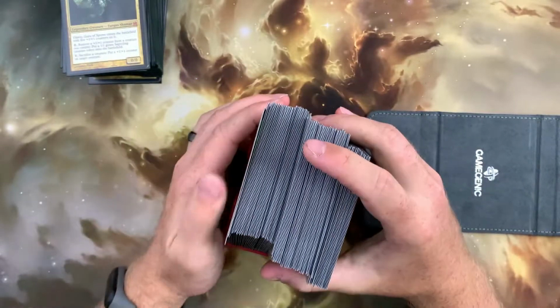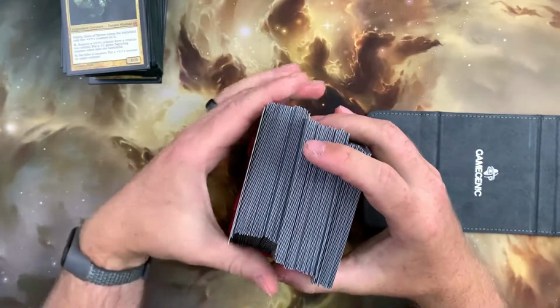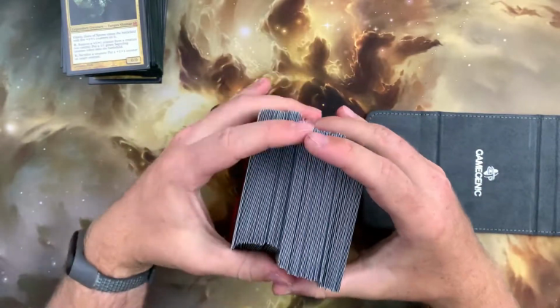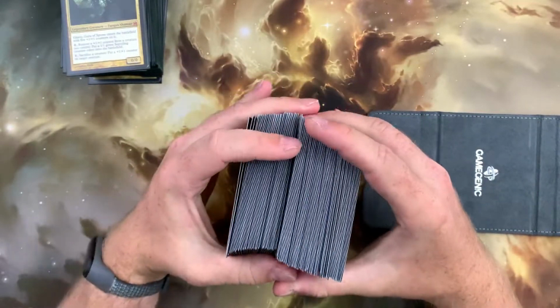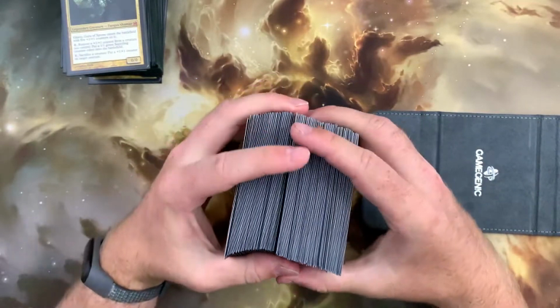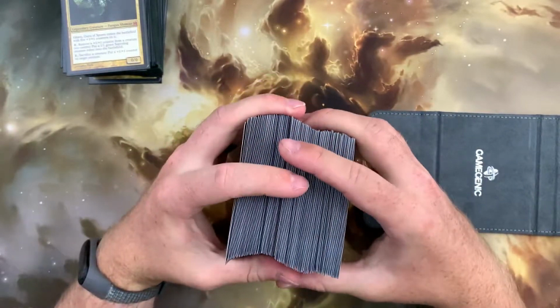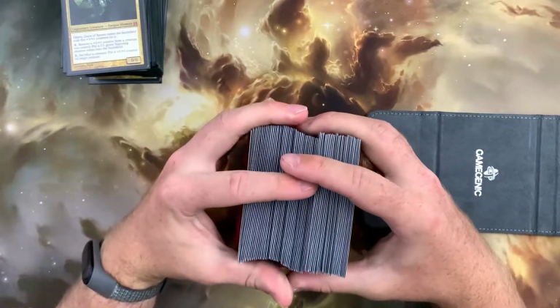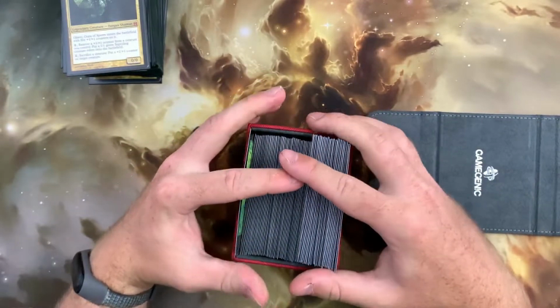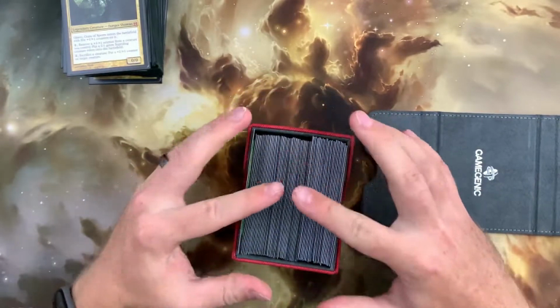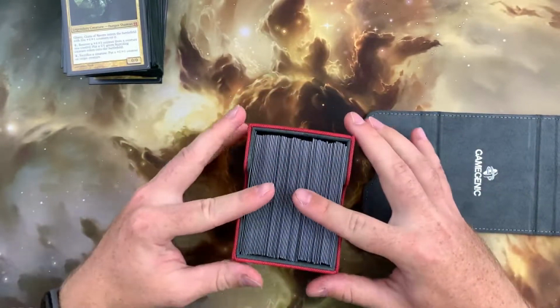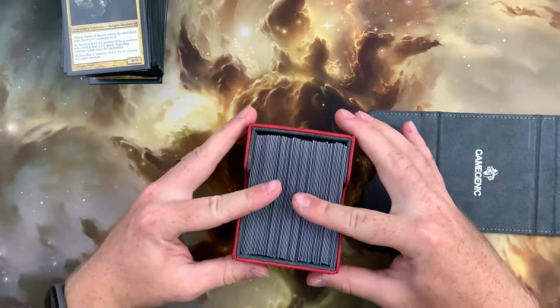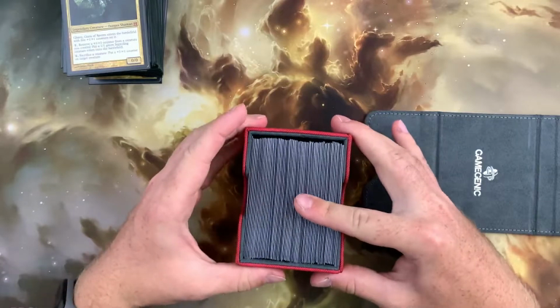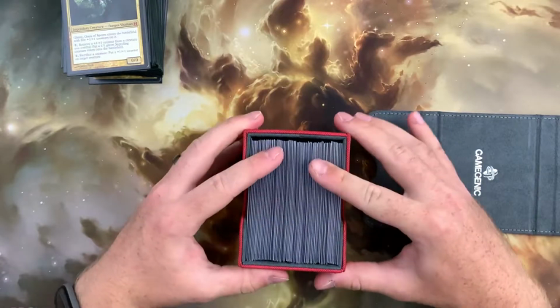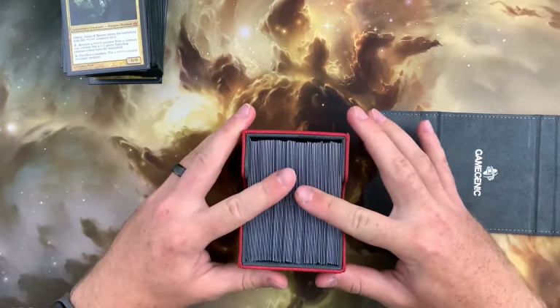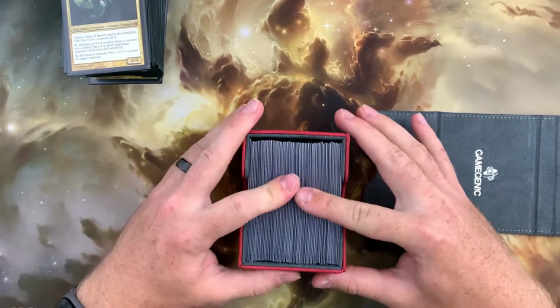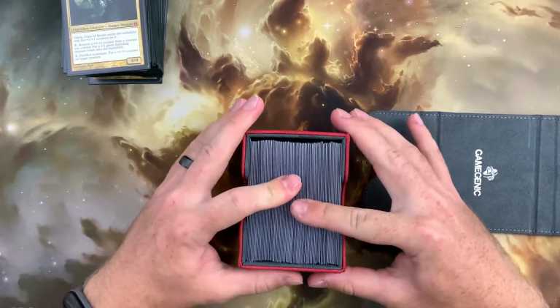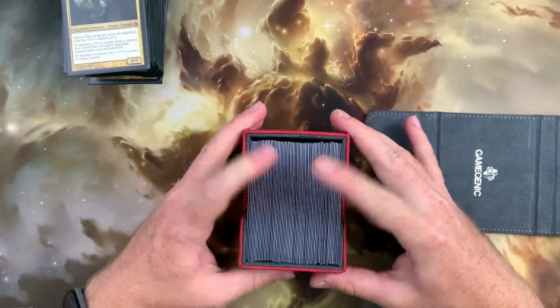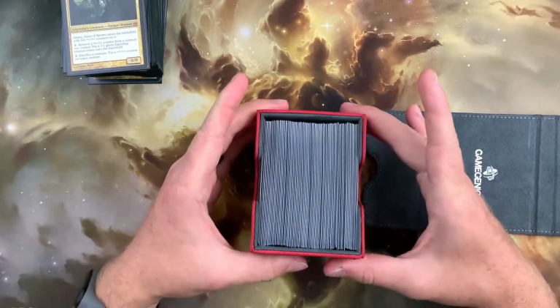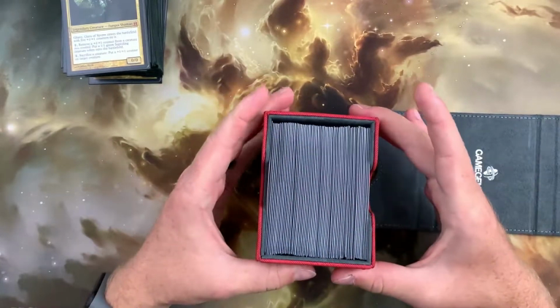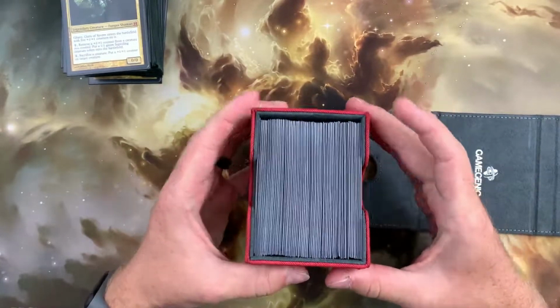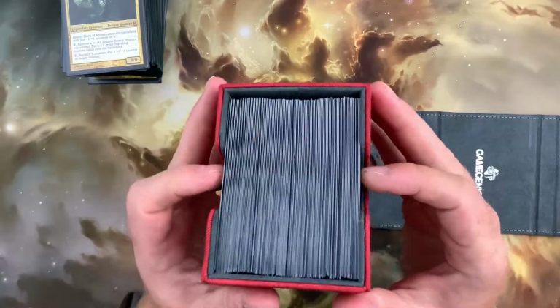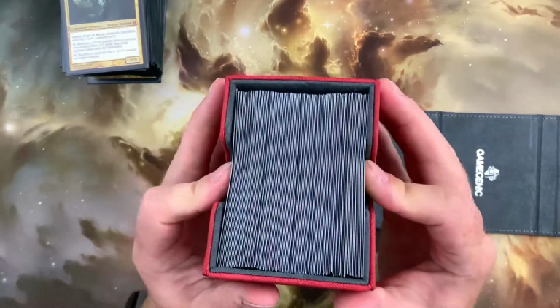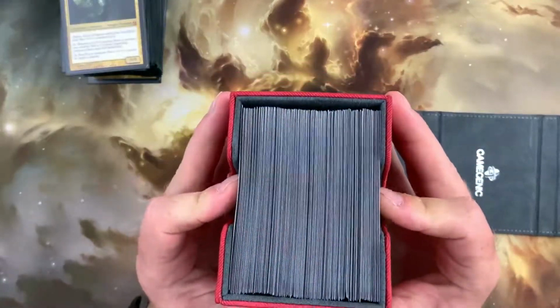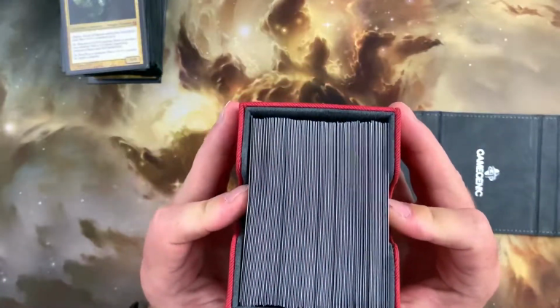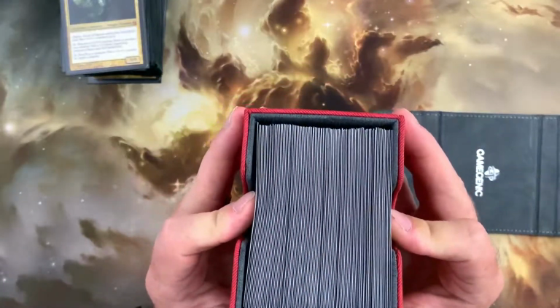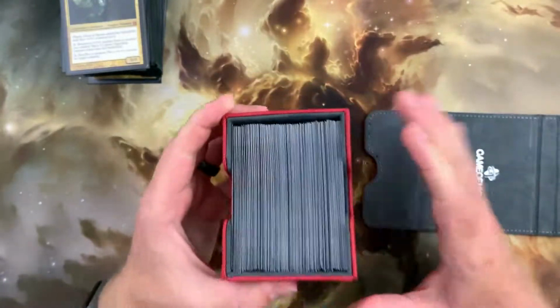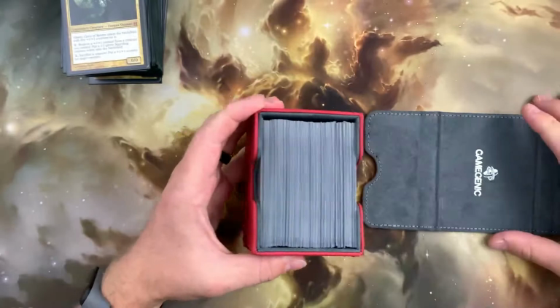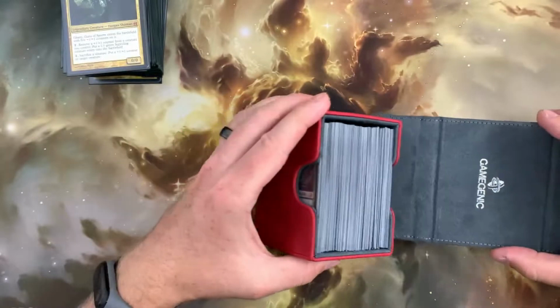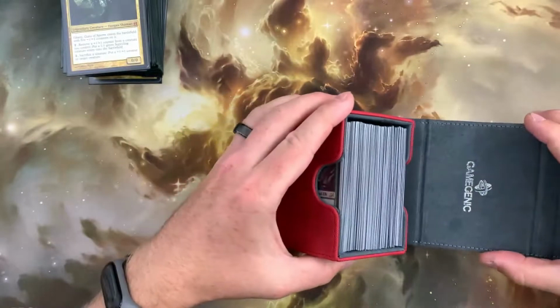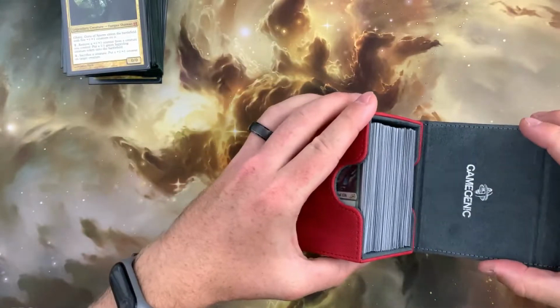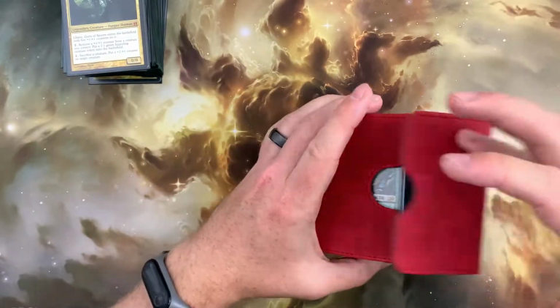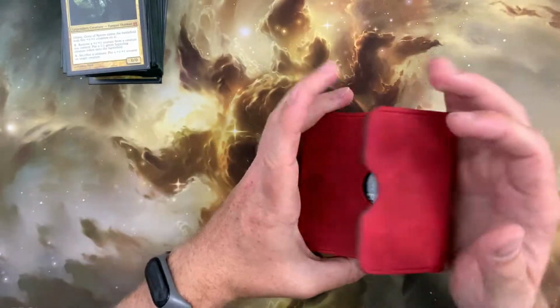For 100 double-sleeved cards, the fit is tight, but no excessive force is required to squeeze the cards into the box — the perfect amount of snugness and another 10 out of 10.